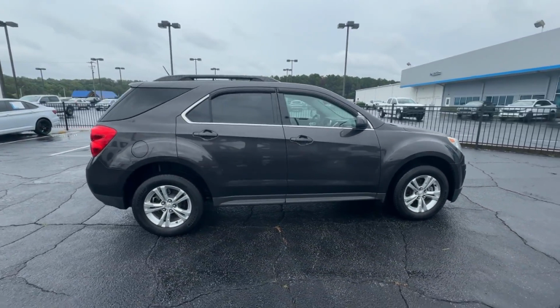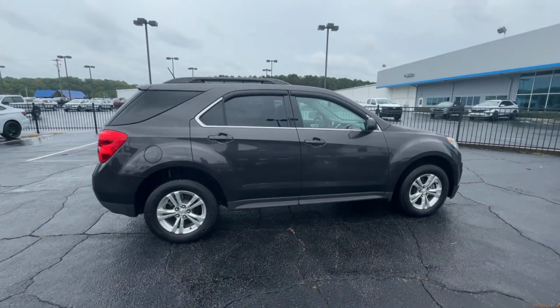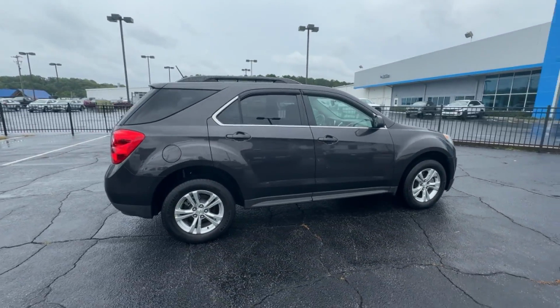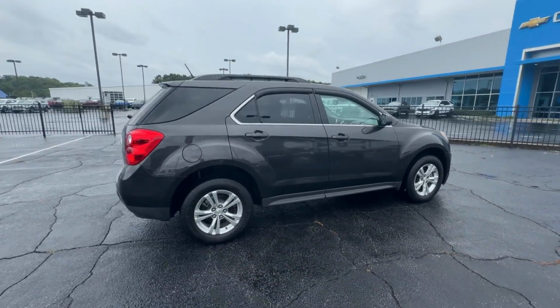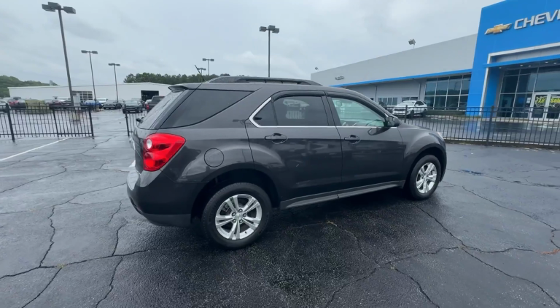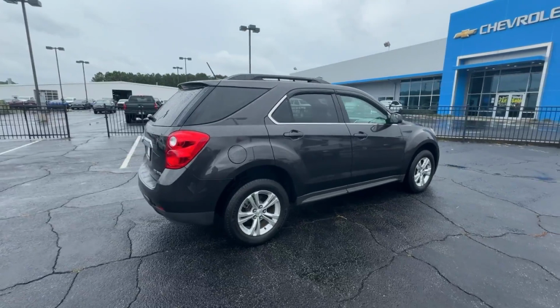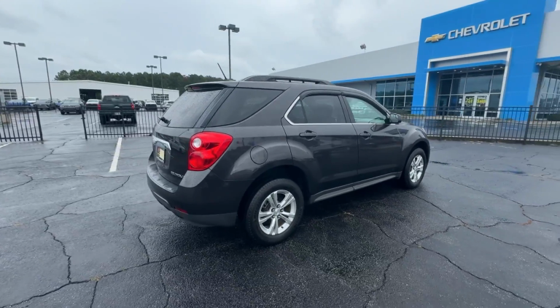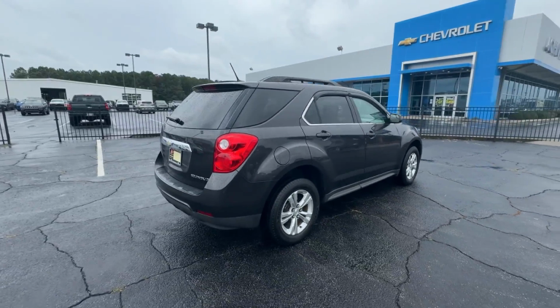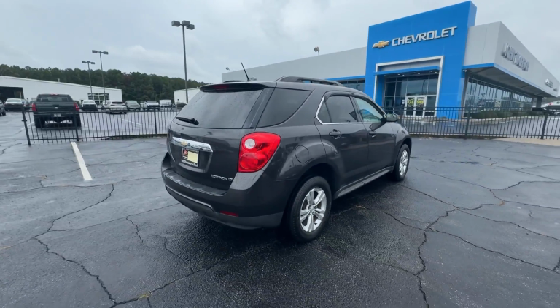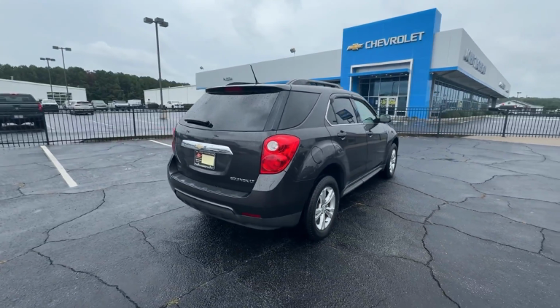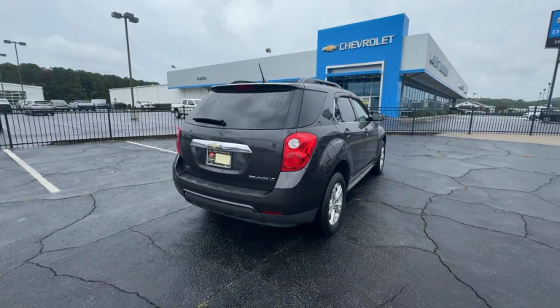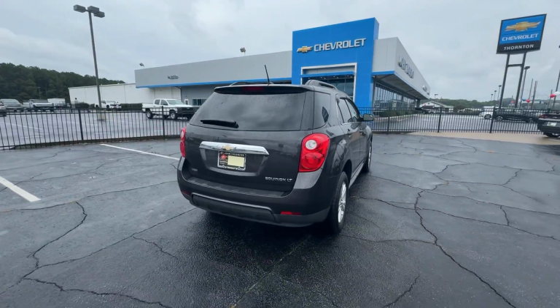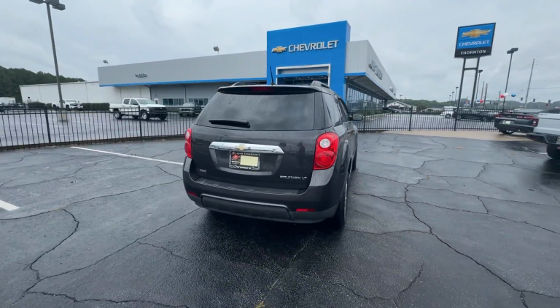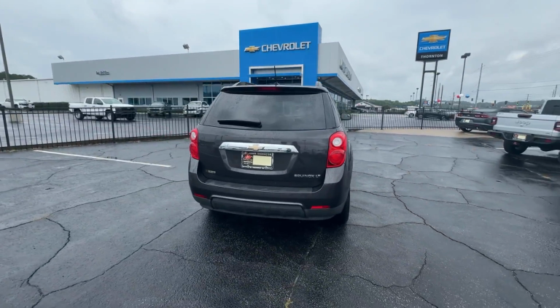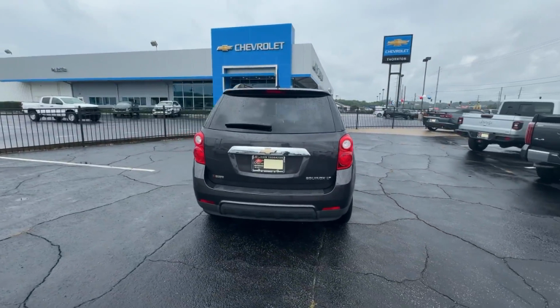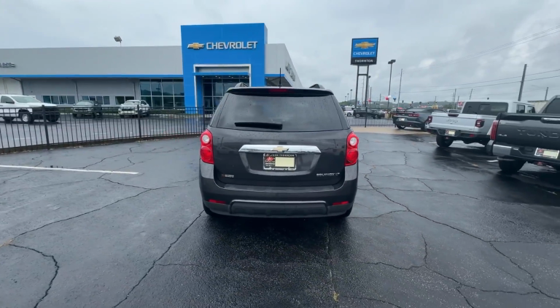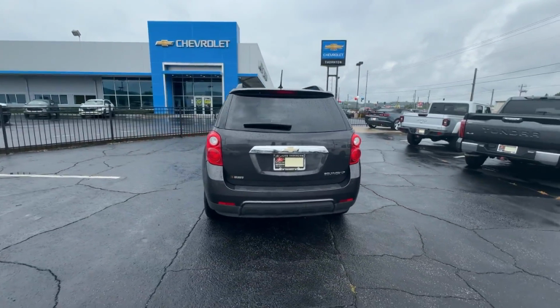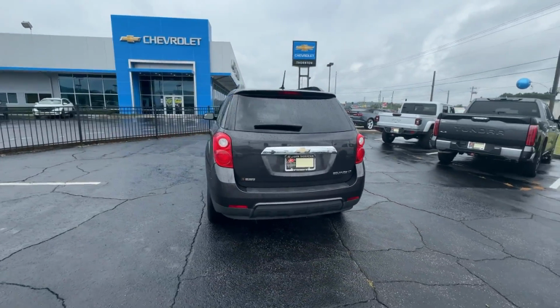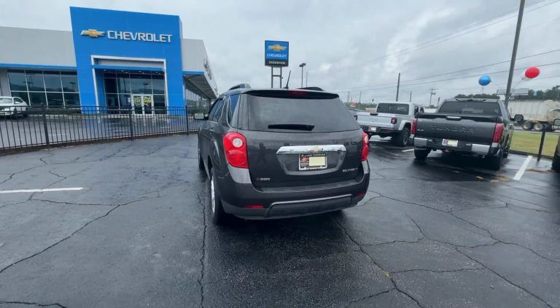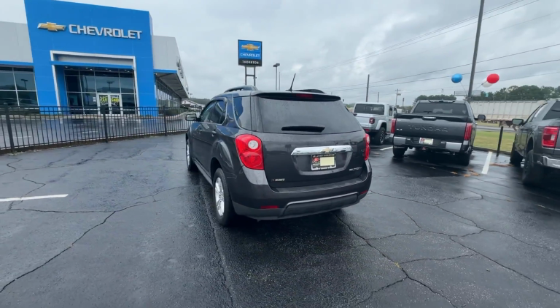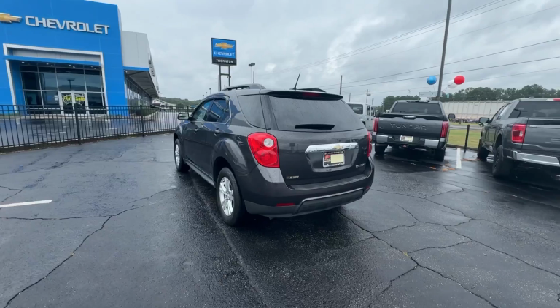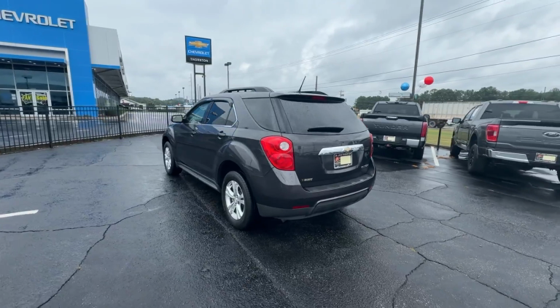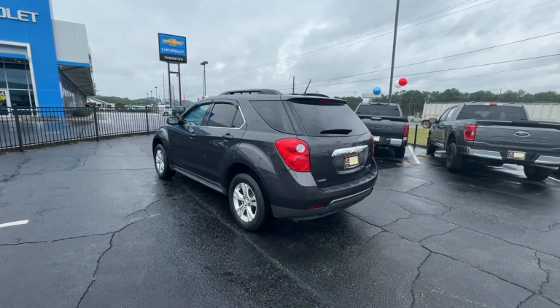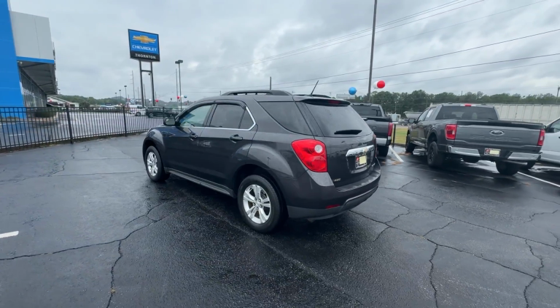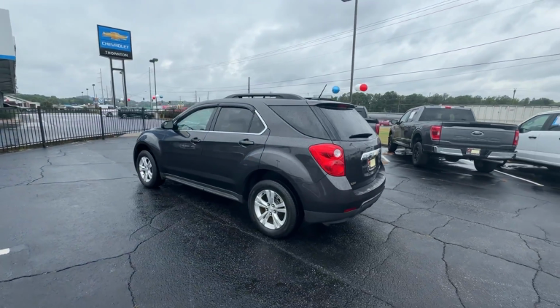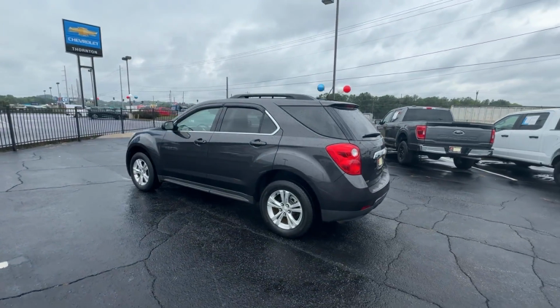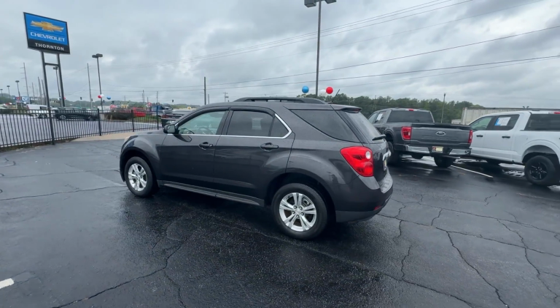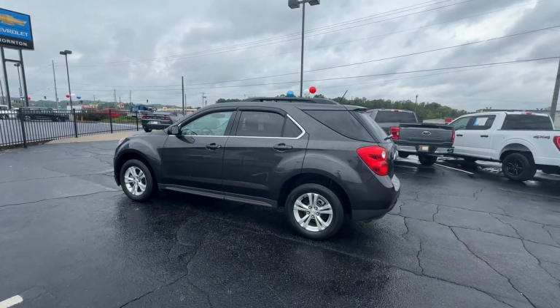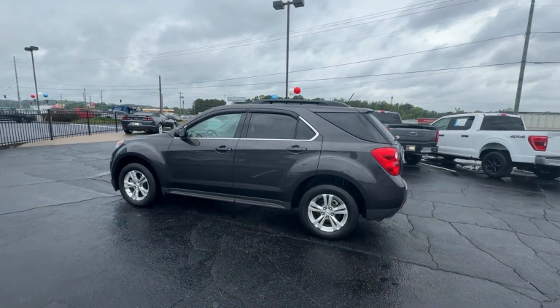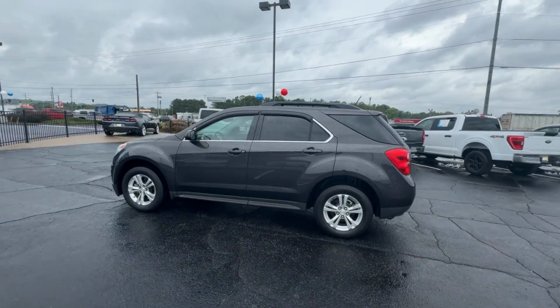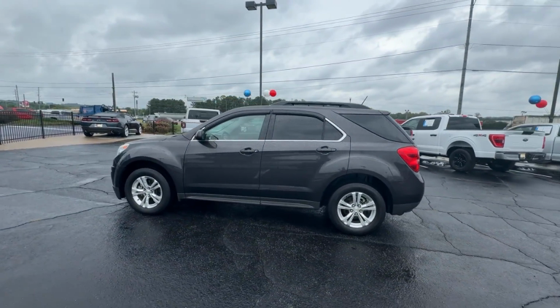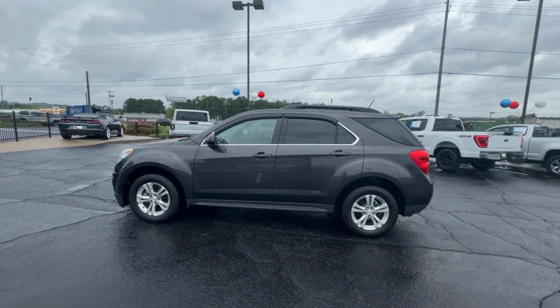The Chevrolet Equinox — the small SUV with a big spirit of adventure — is passenger-friendly, loaded with safety features, and great for hauling cargo. It's an ideal family car.